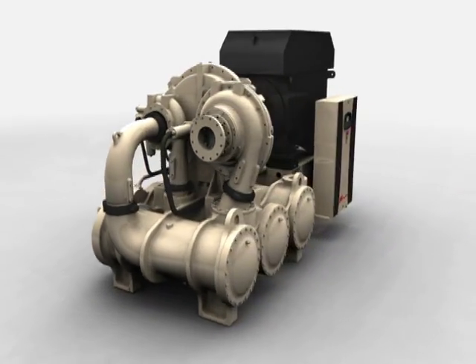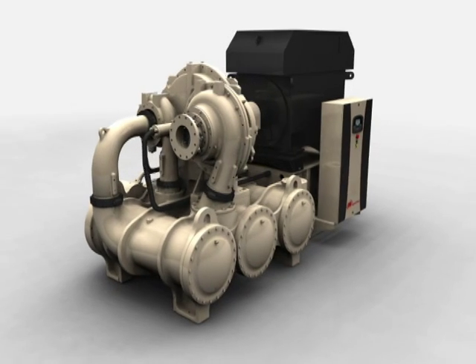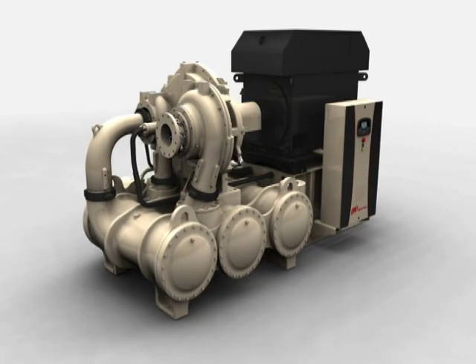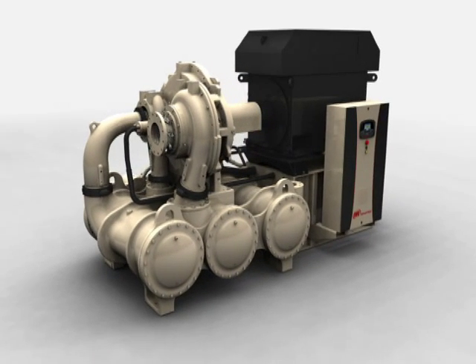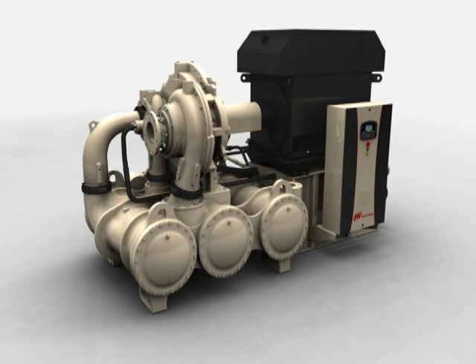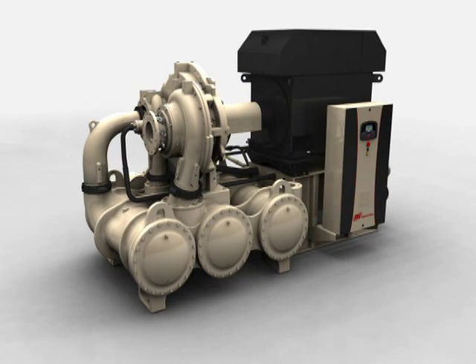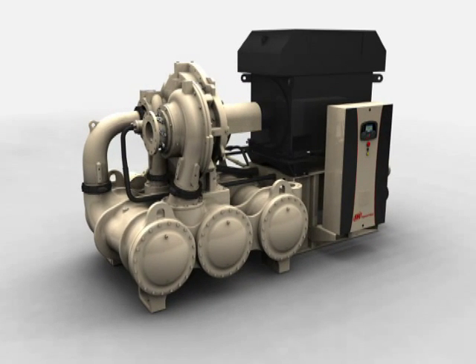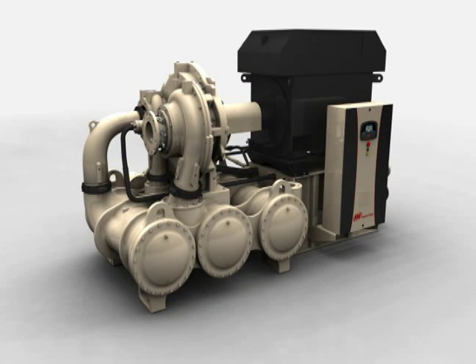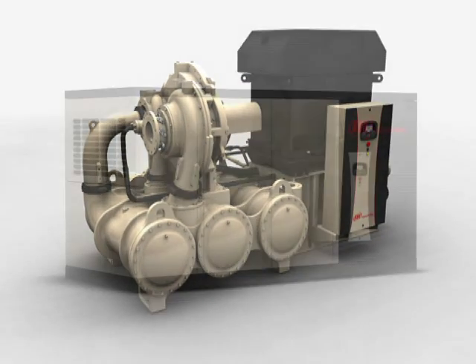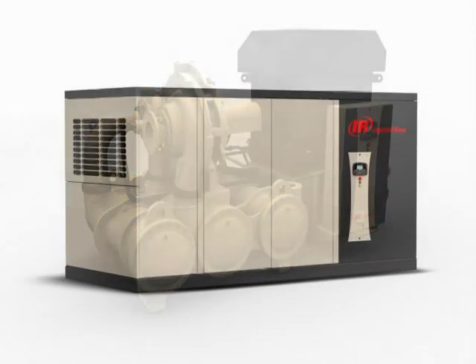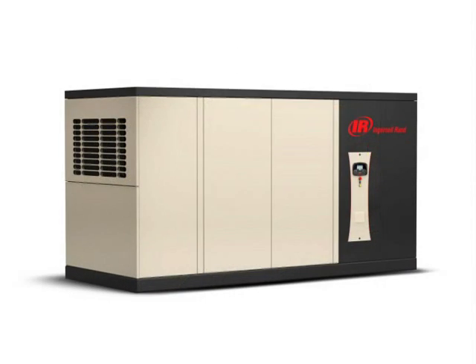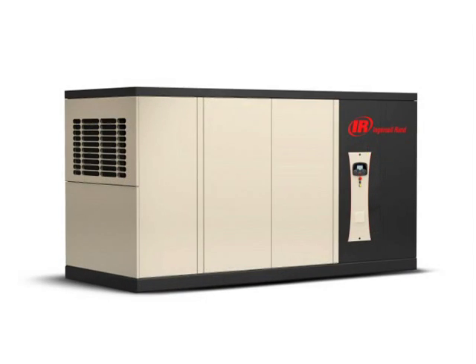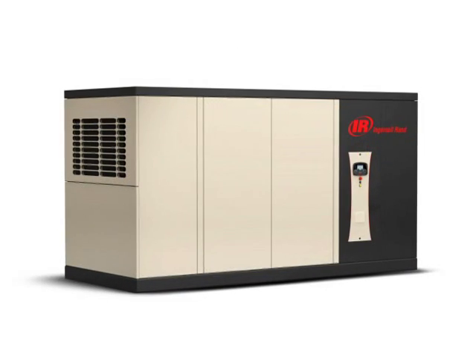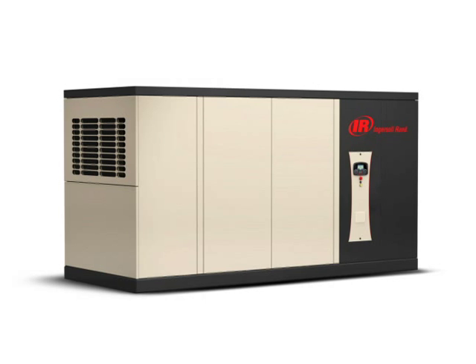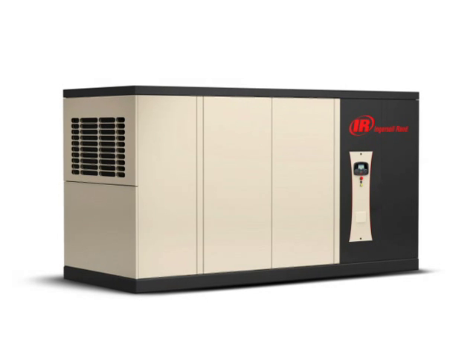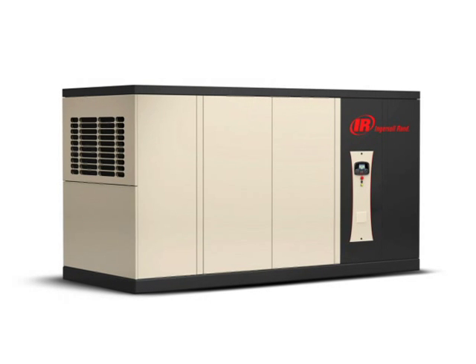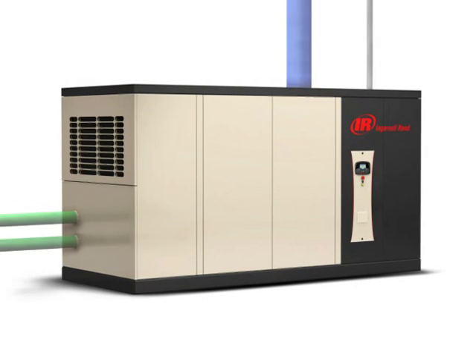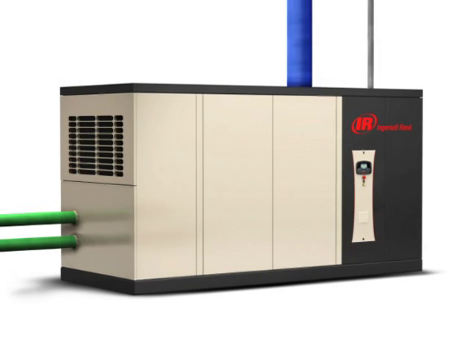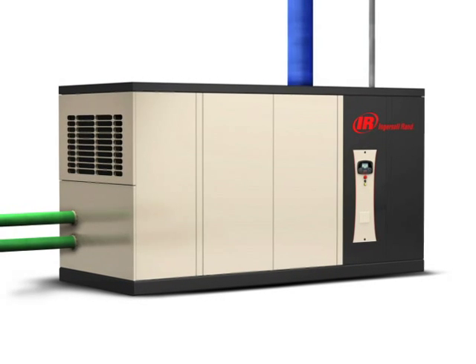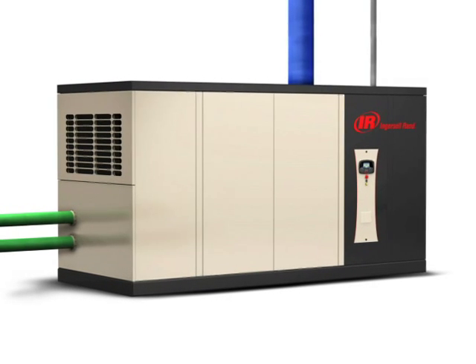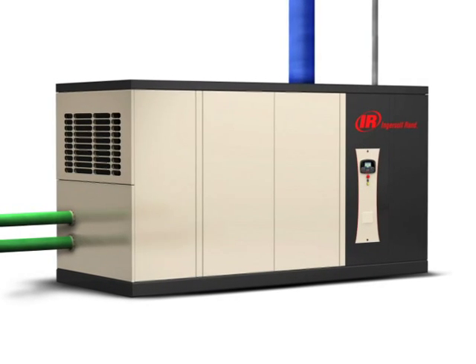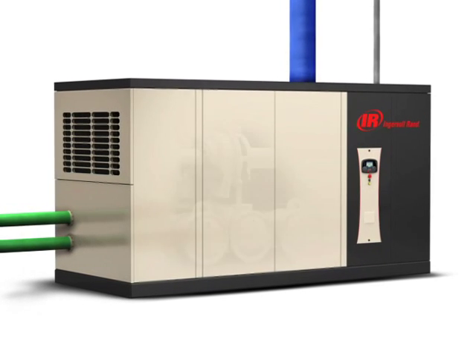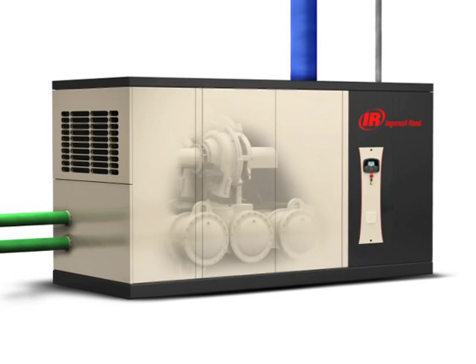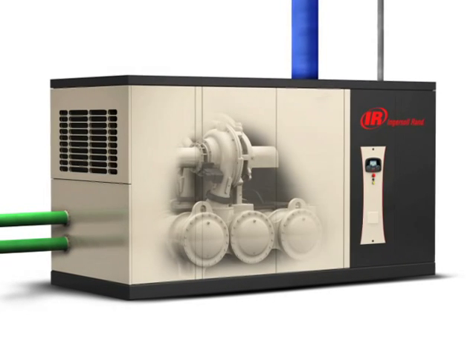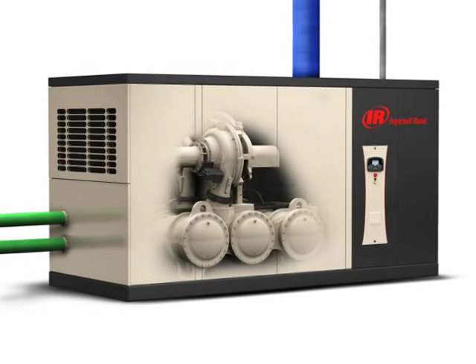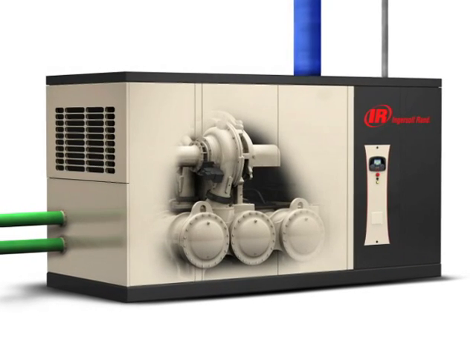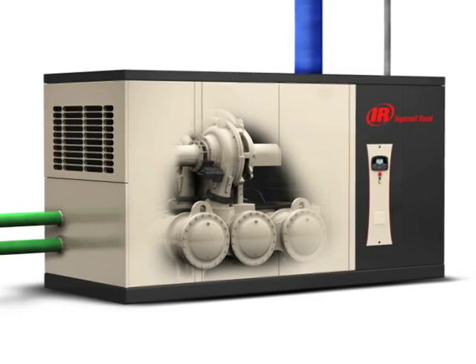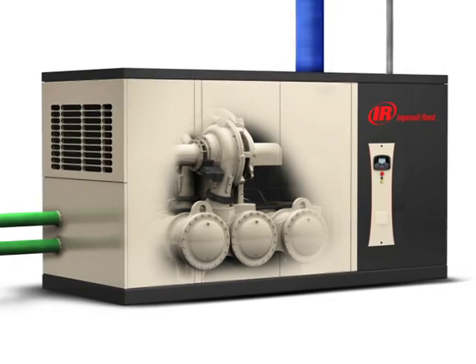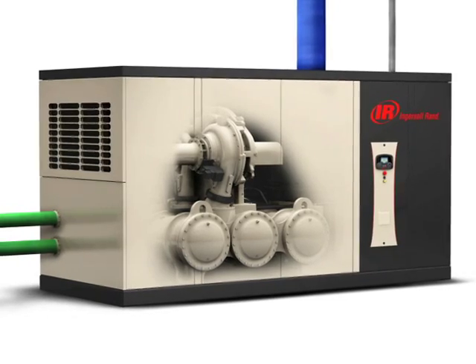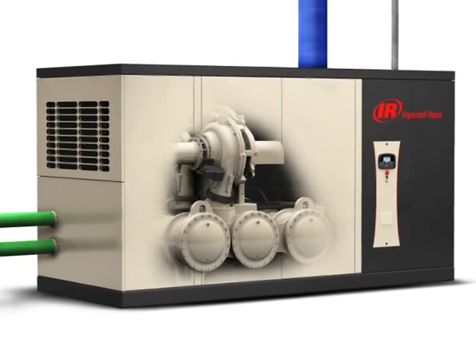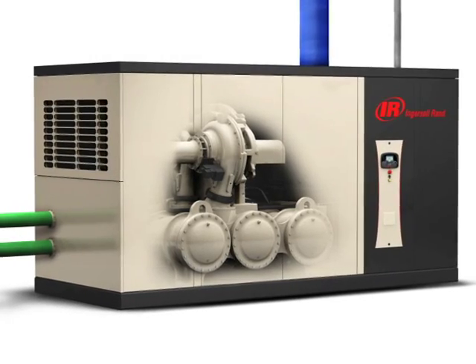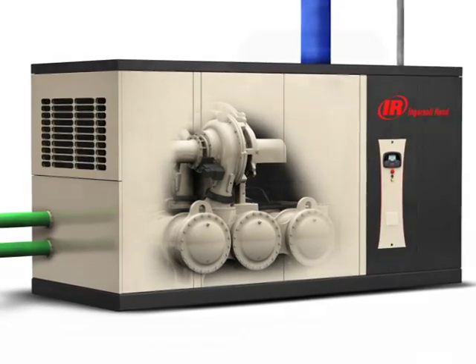Installation is straightforward with the new C1000. Our enclosed model features a set-it and run-it design with single-point connections to wire and piping. No grout or additional field installation of components is required.